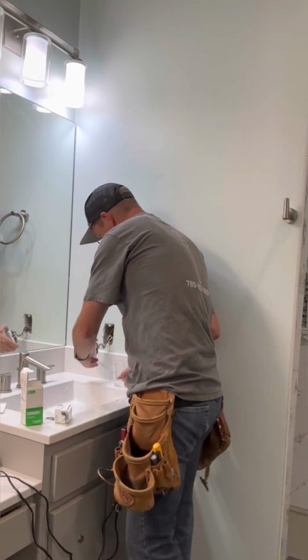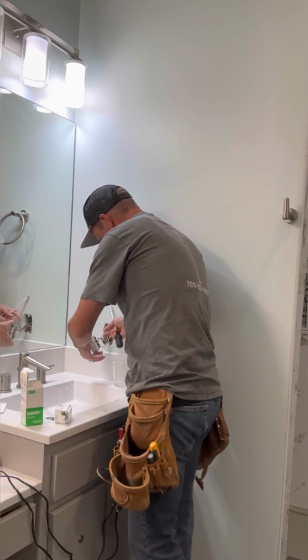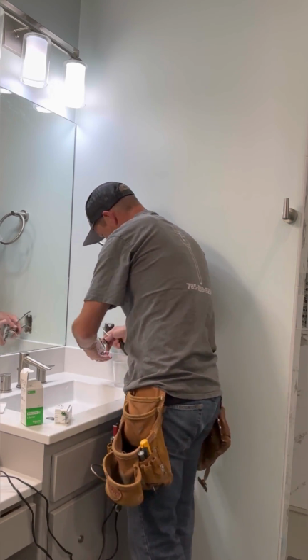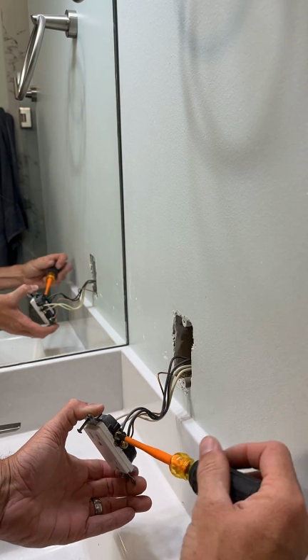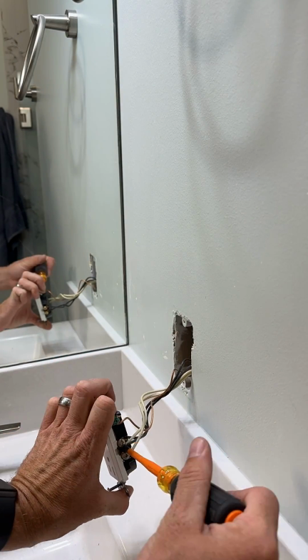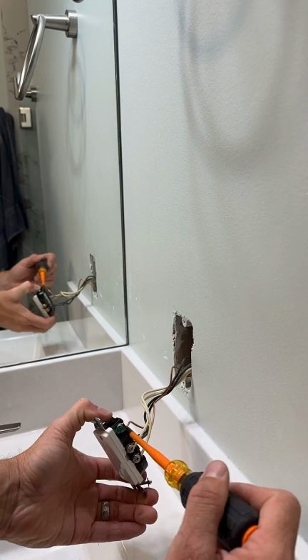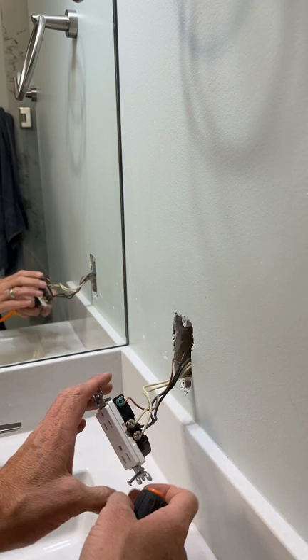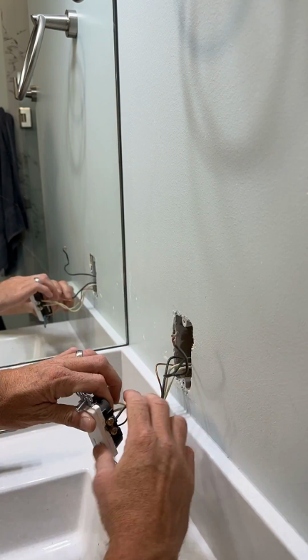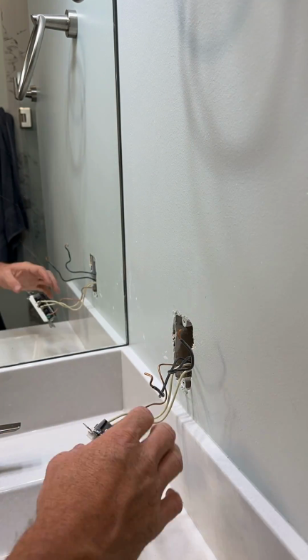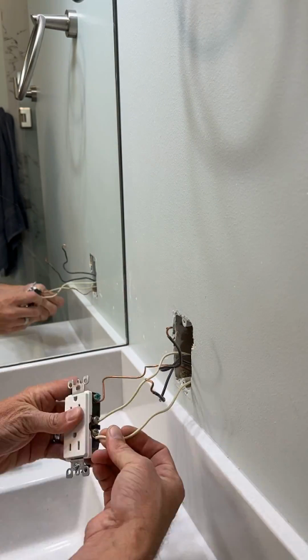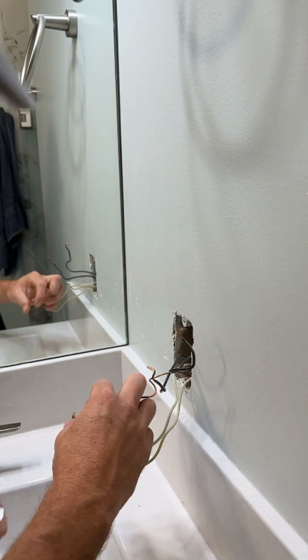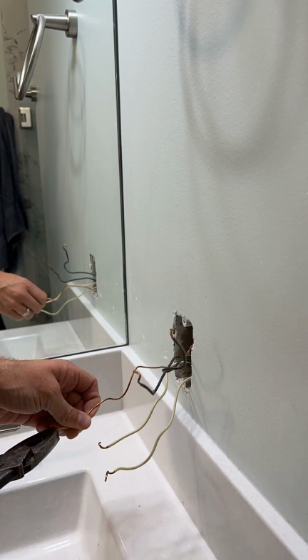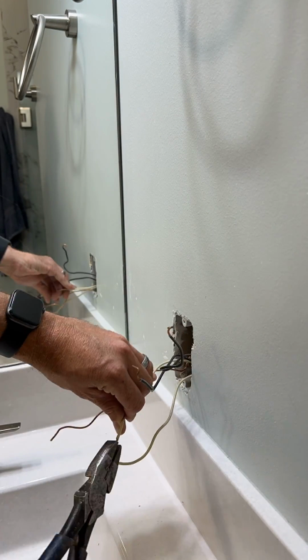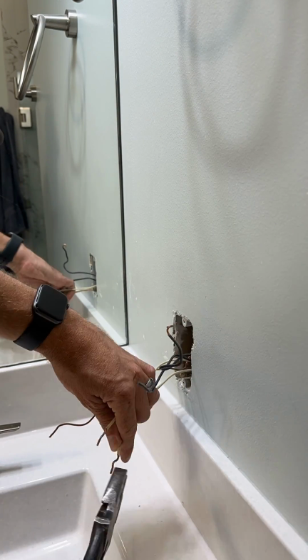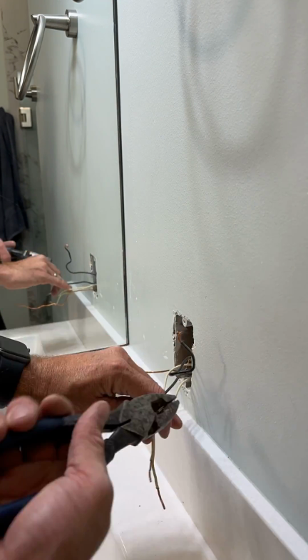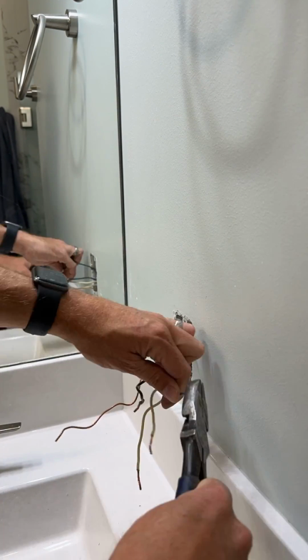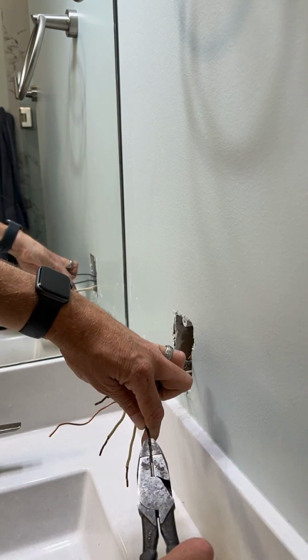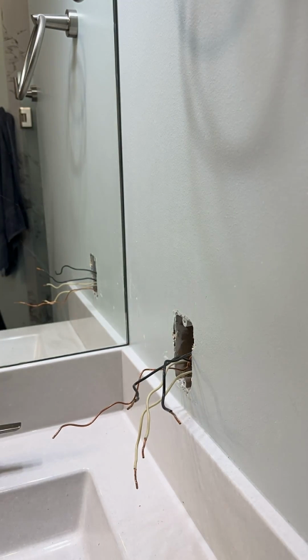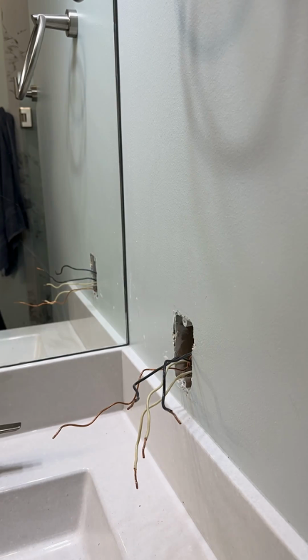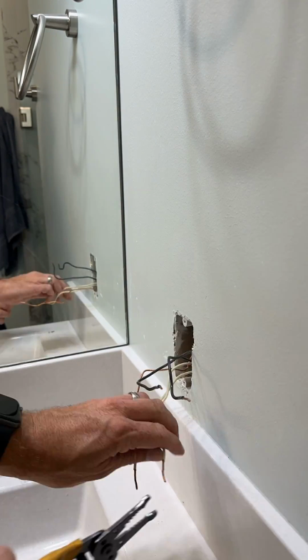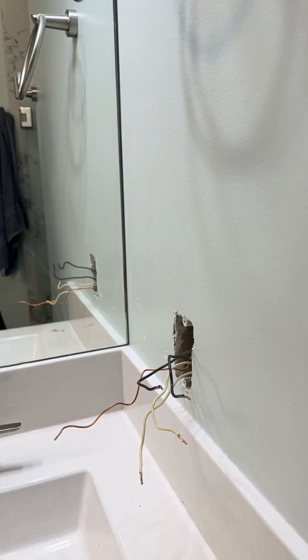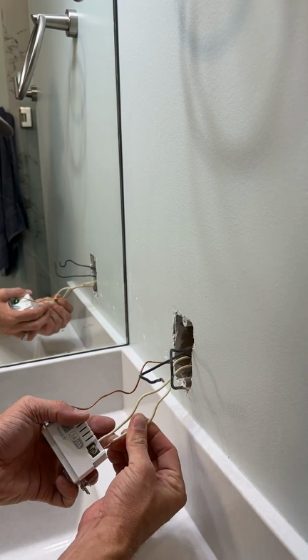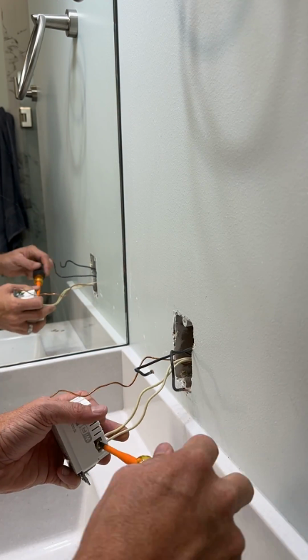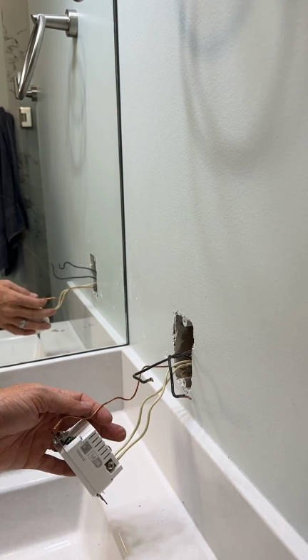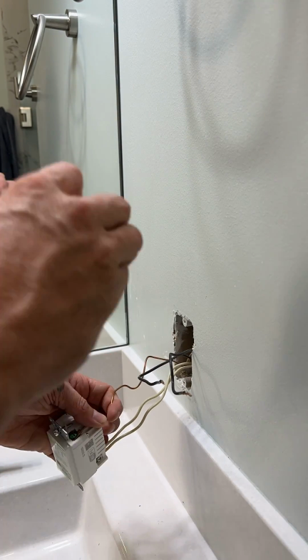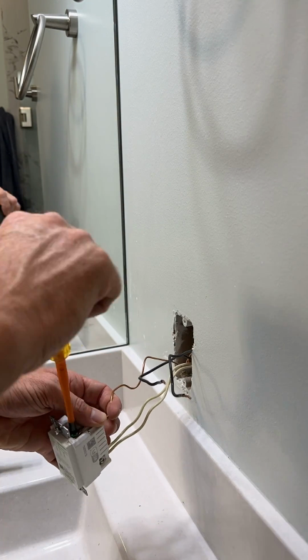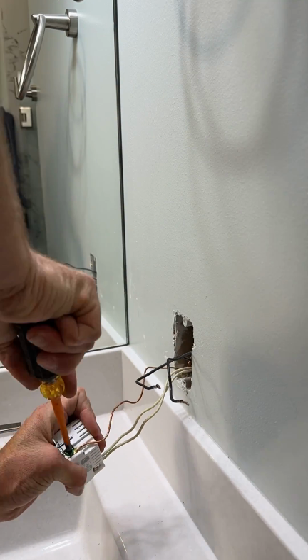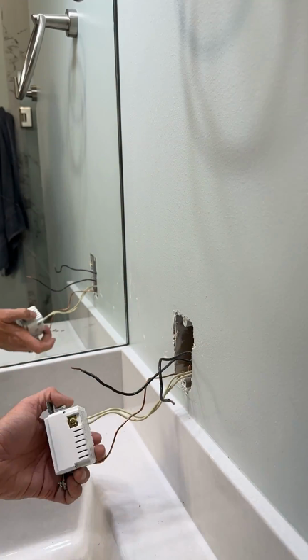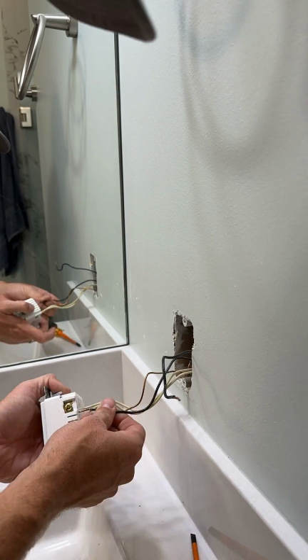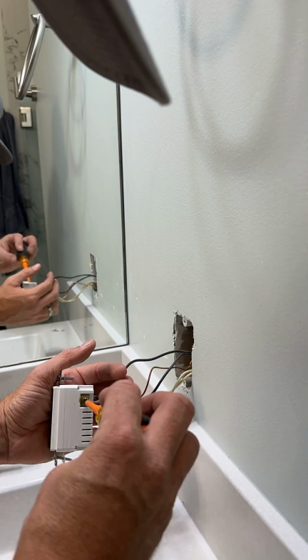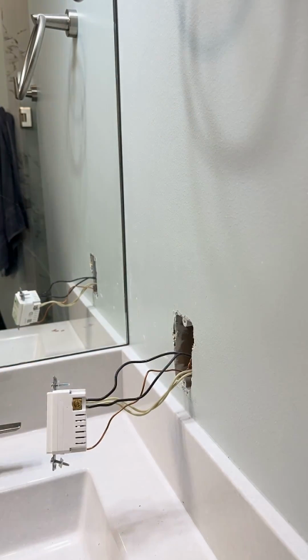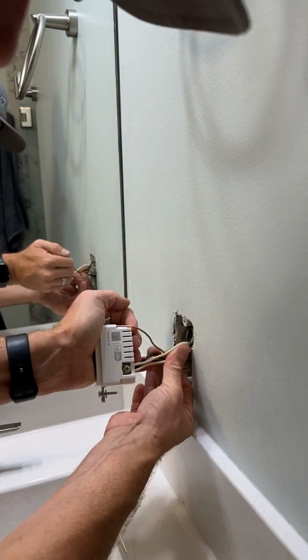Can you believe she bought that? Now I'm going to replace this receptacle with that smart one. As you'll notice, I do have a receptacle here right by the sink. It is GFCI protected downstream. This new device actually has the same clamps as a GFCI, so it's pretty easy to install.